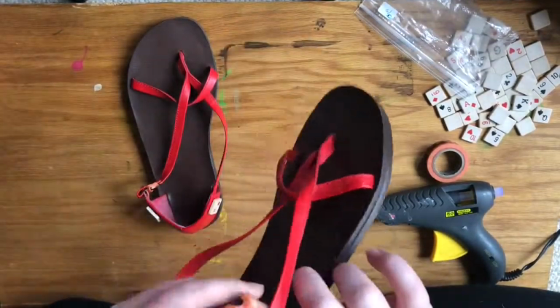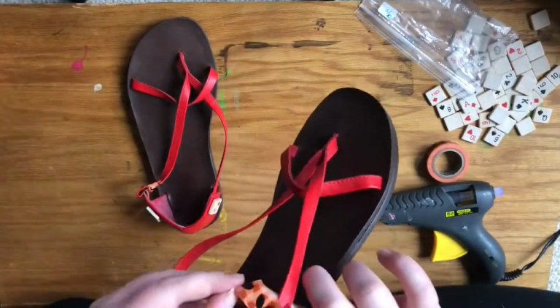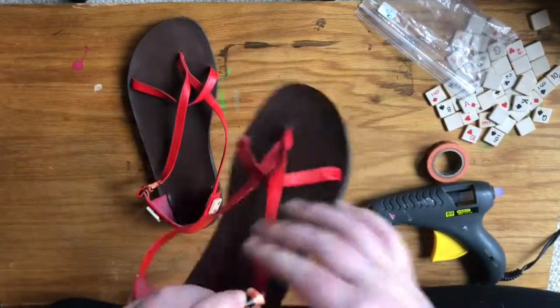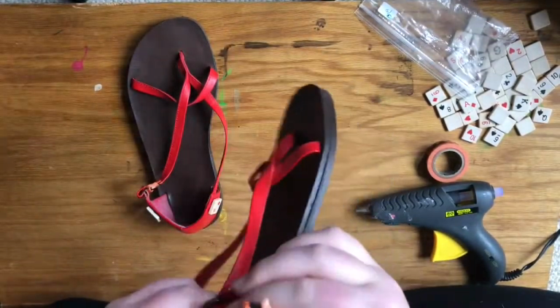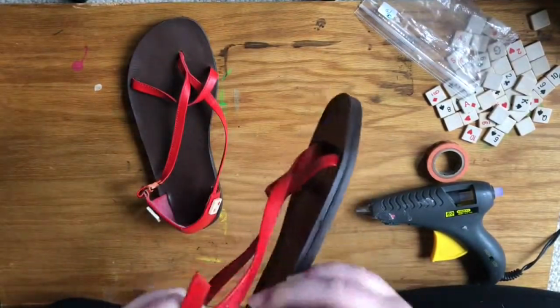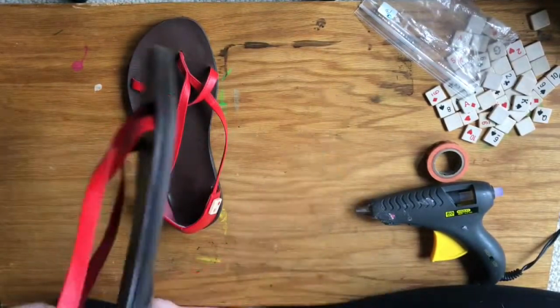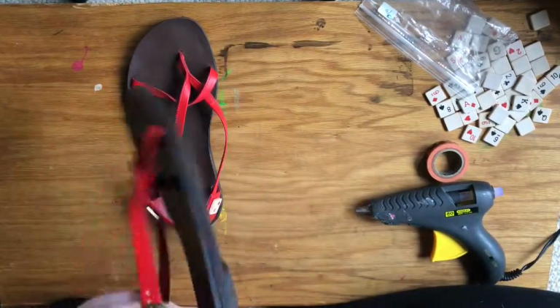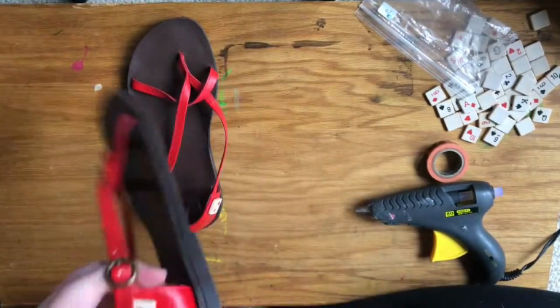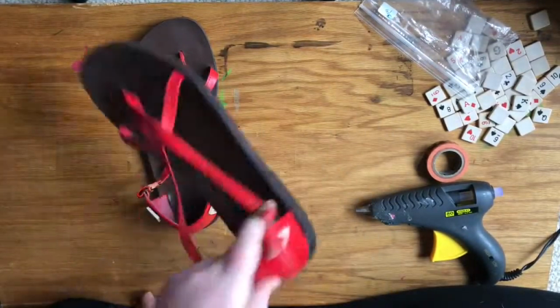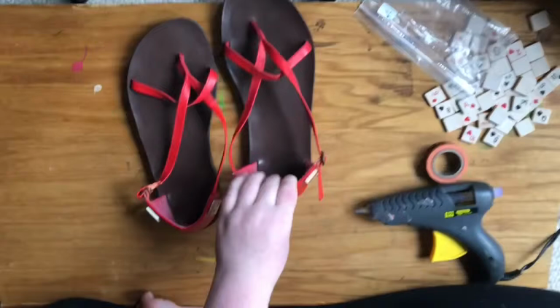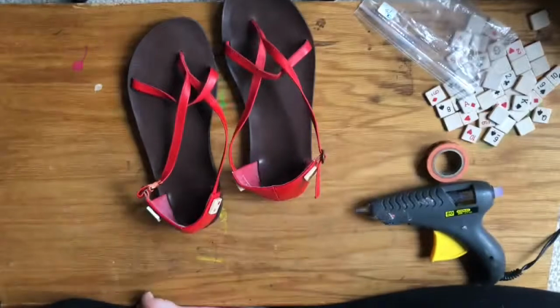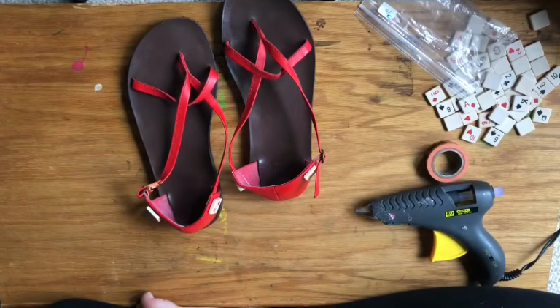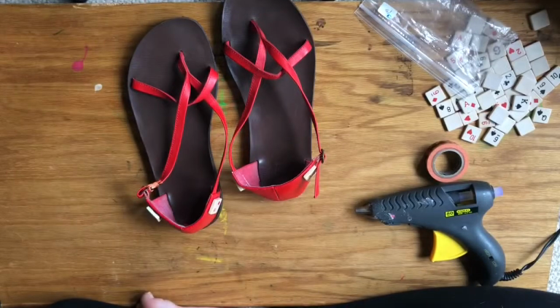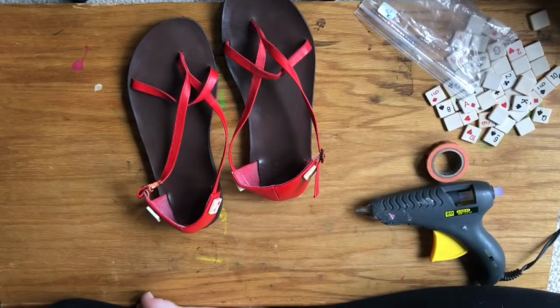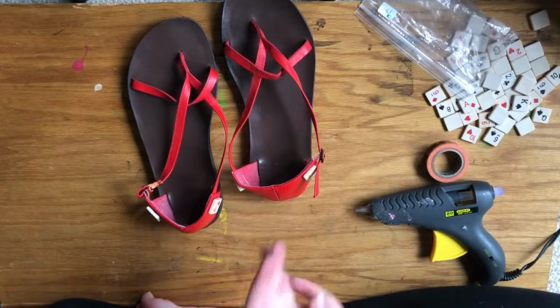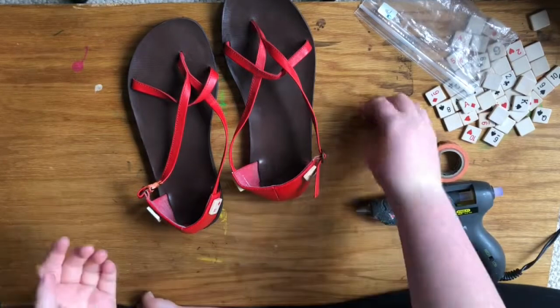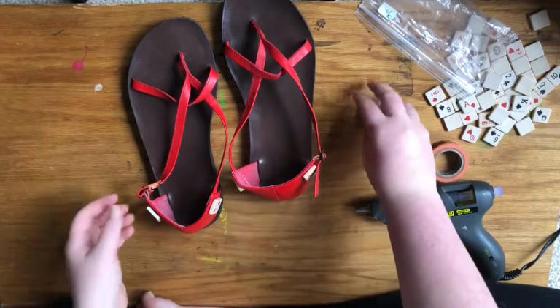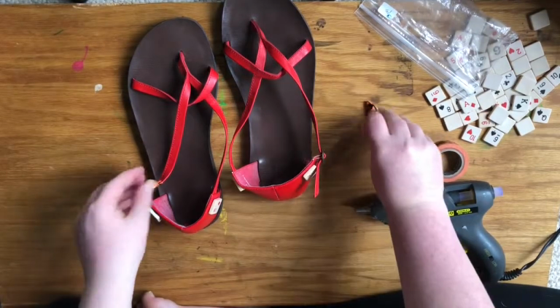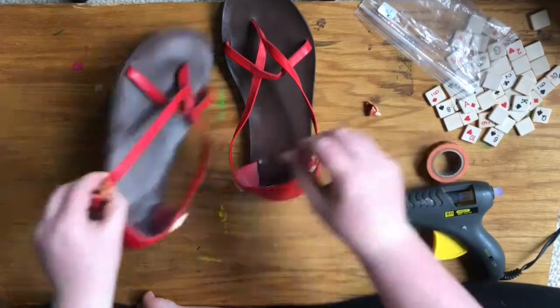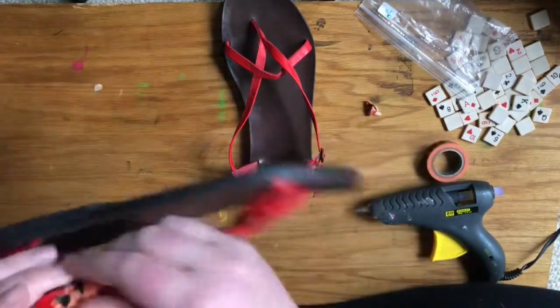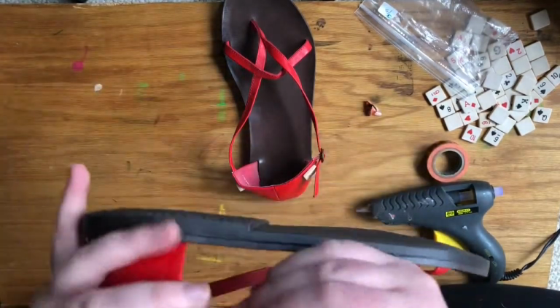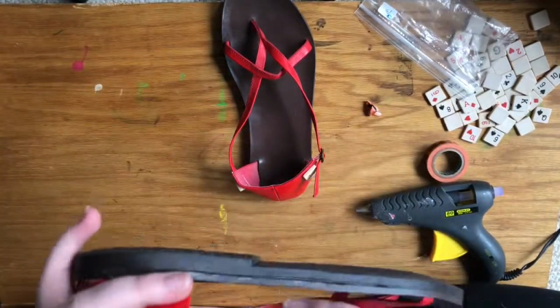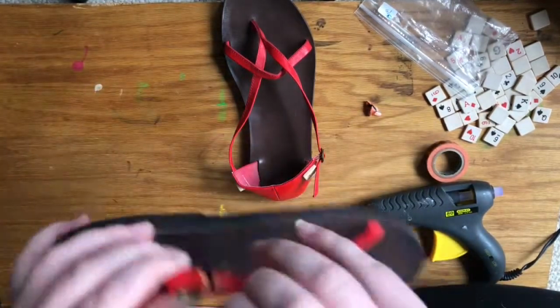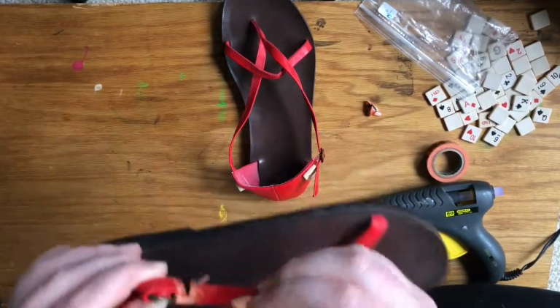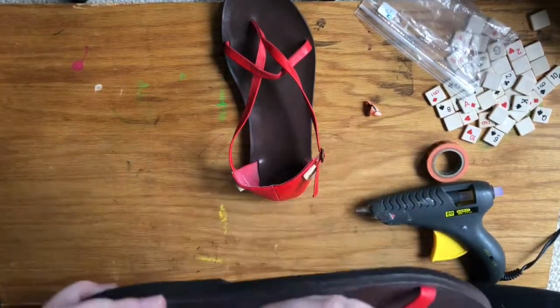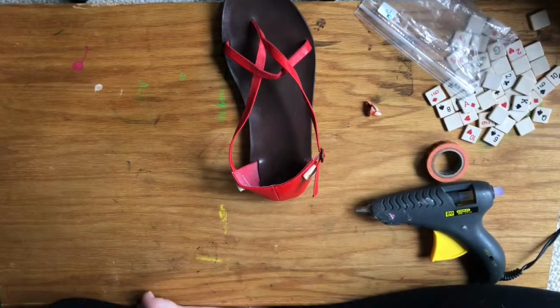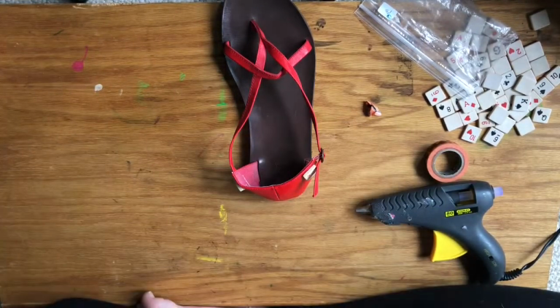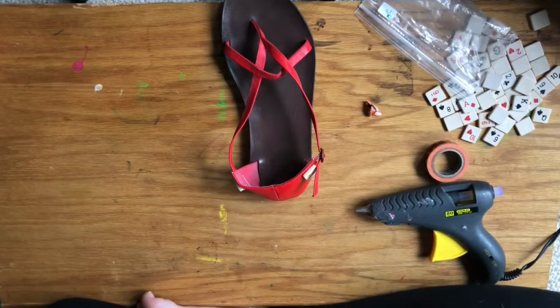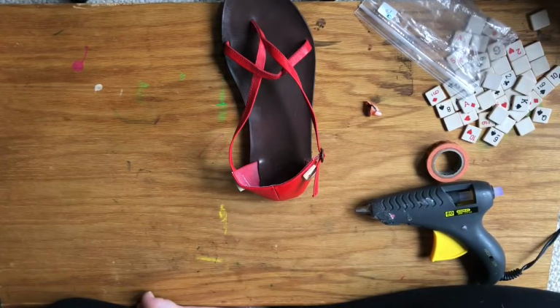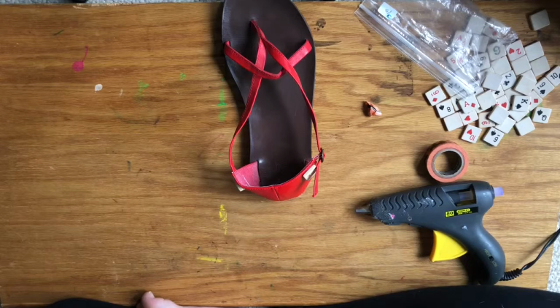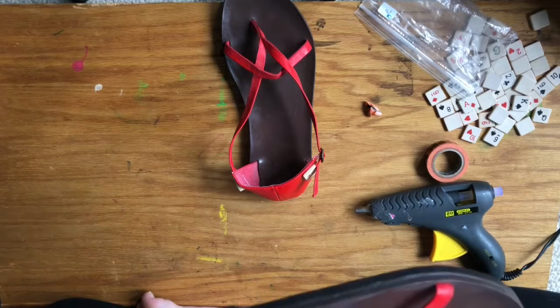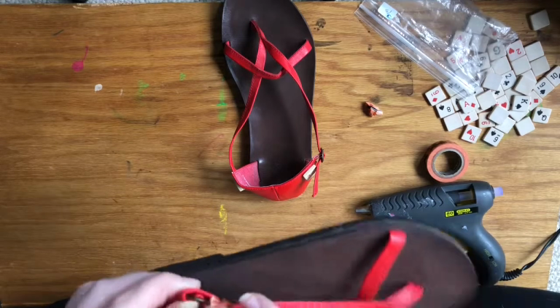Alright, so now both of the pieces are glued on. Just take off the tape and you'll have really cute sandals.